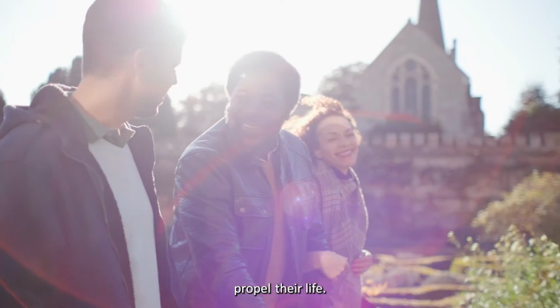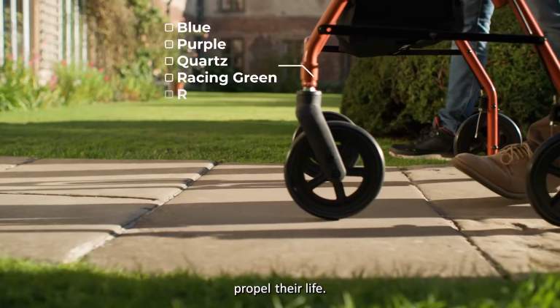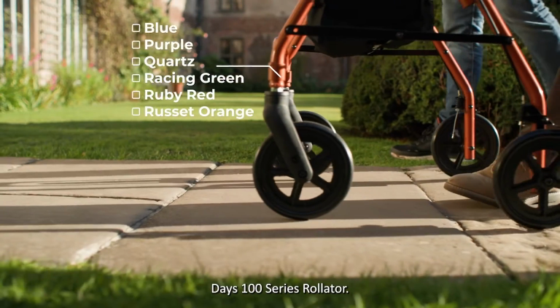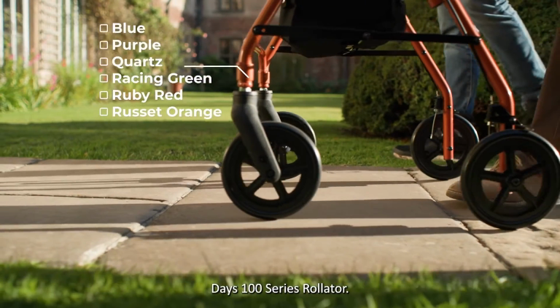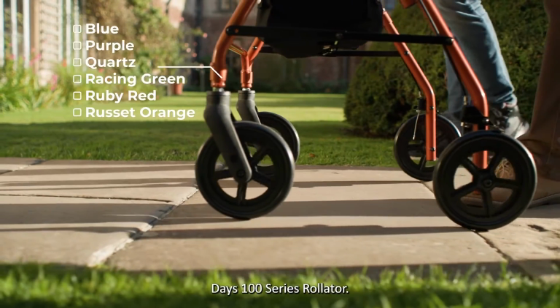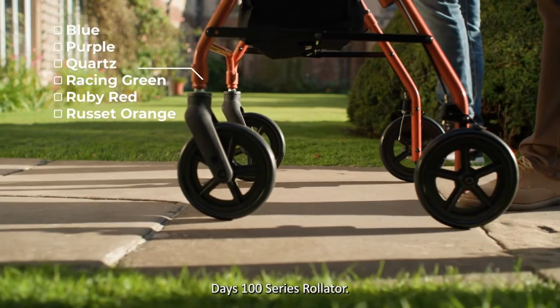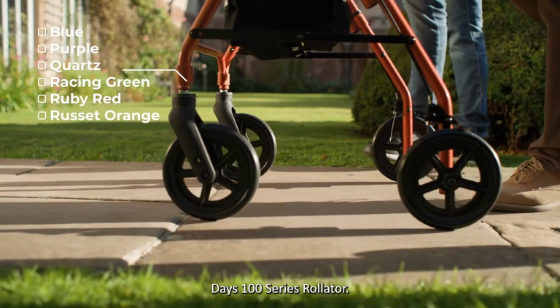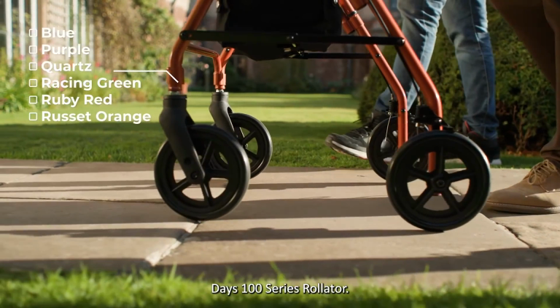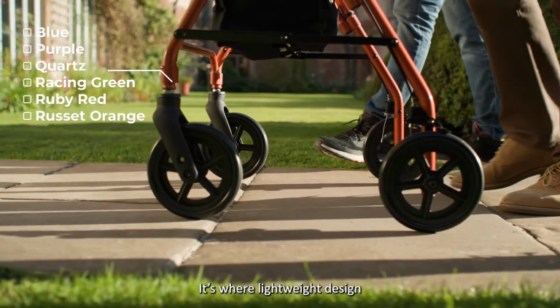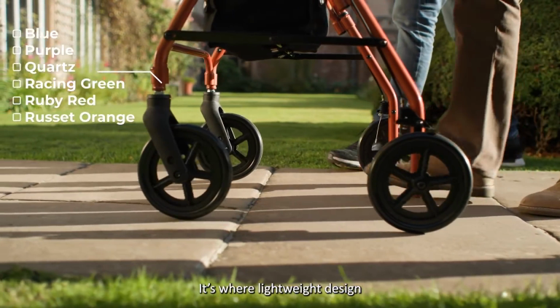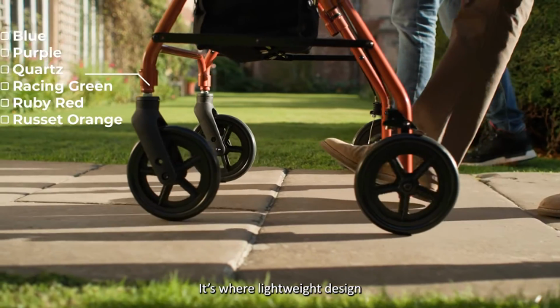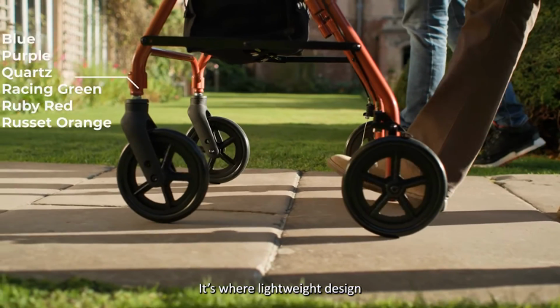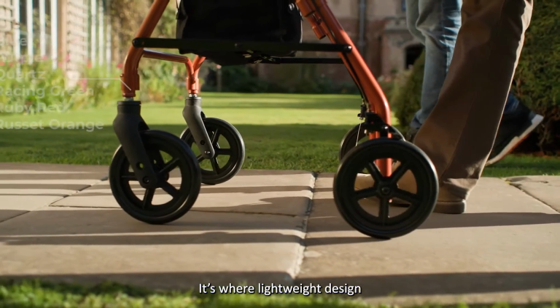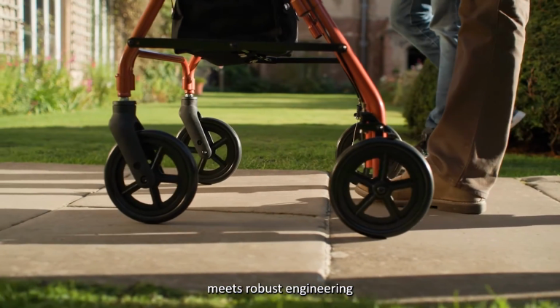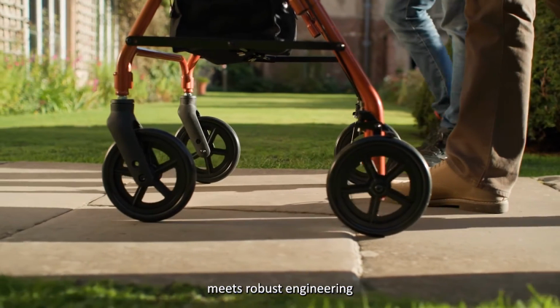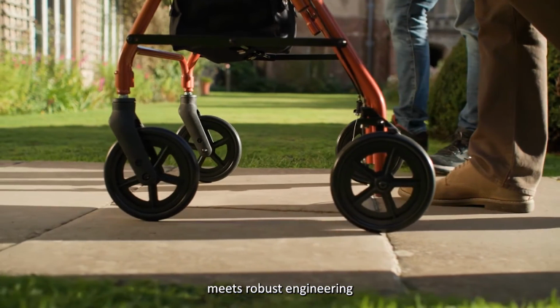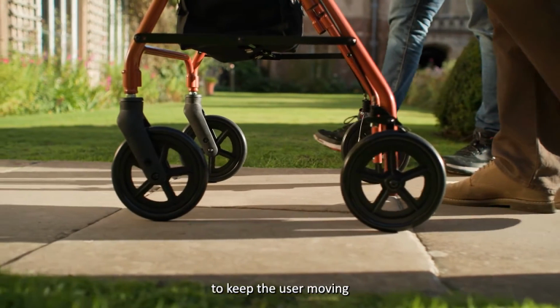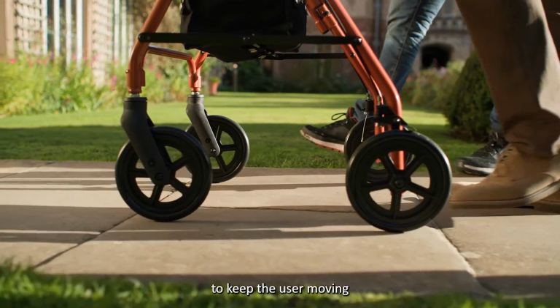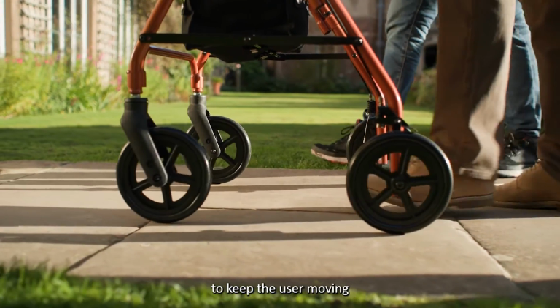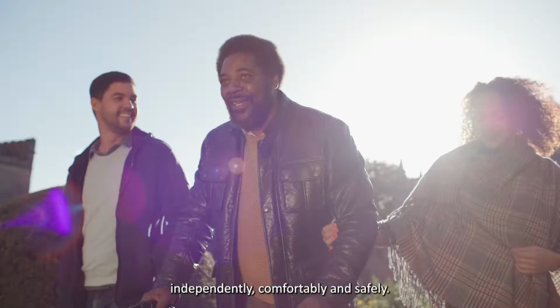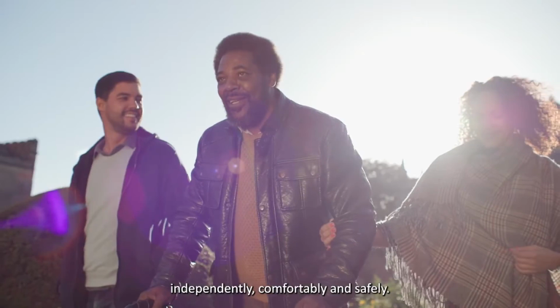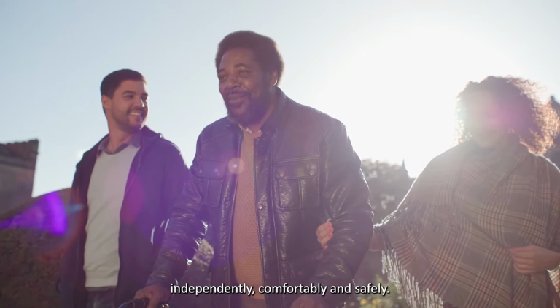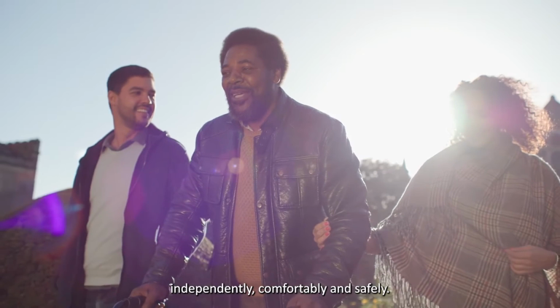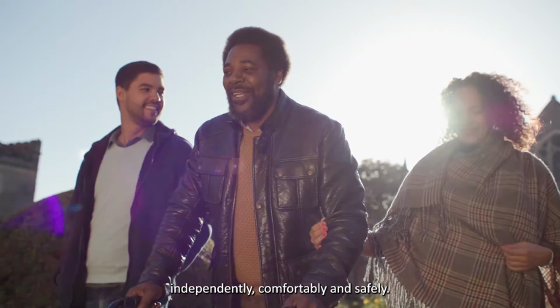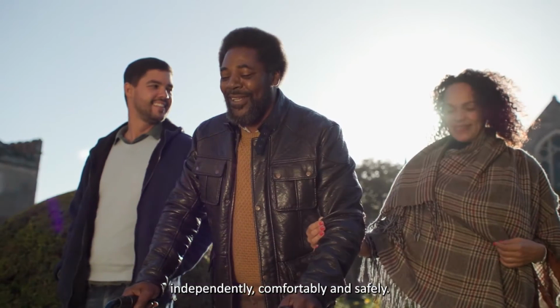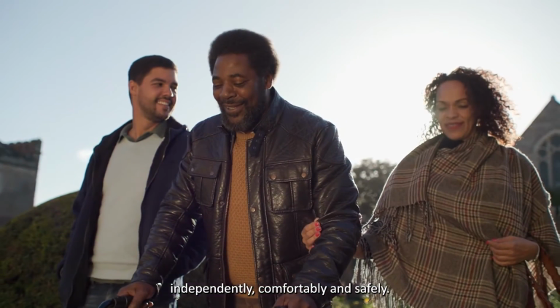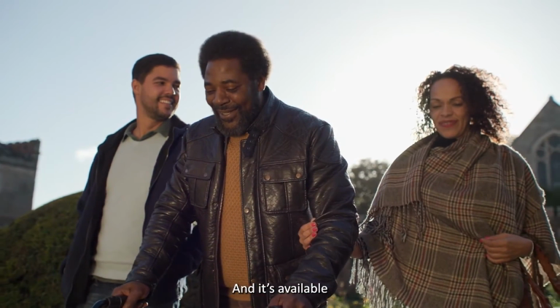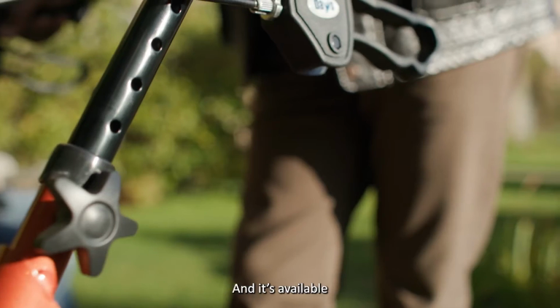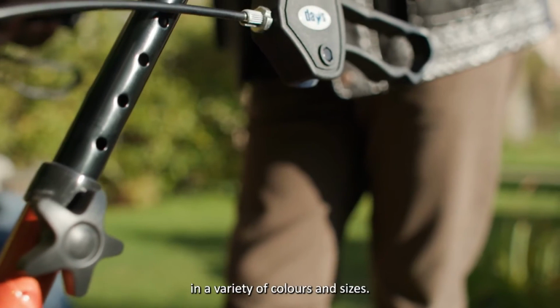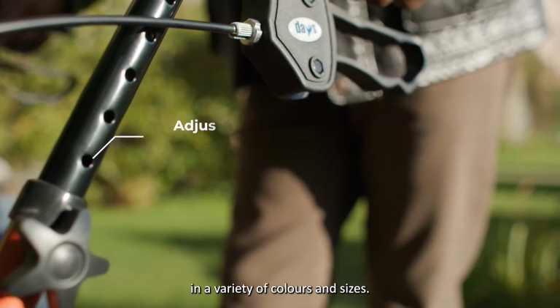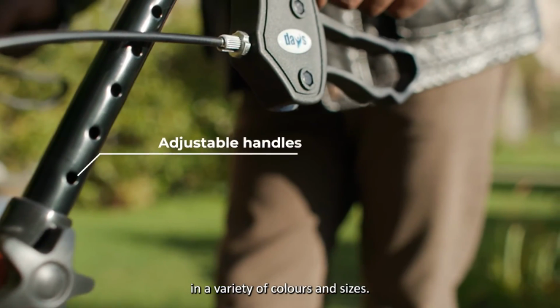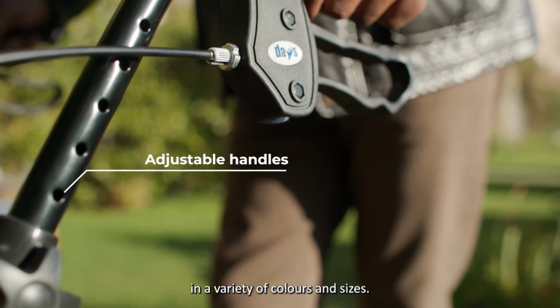One product is the Daze 100 Series Rollator. It's where lightweight design meets robust engineering to keep the user moving independently, comfortably and safely. And it's available in a variety of colours and sizes.